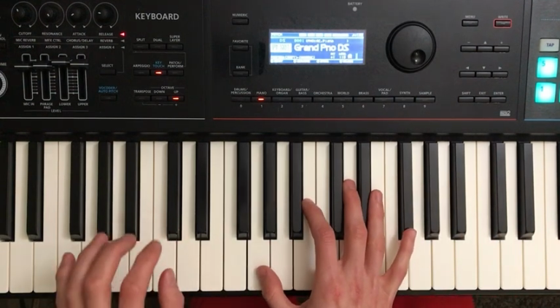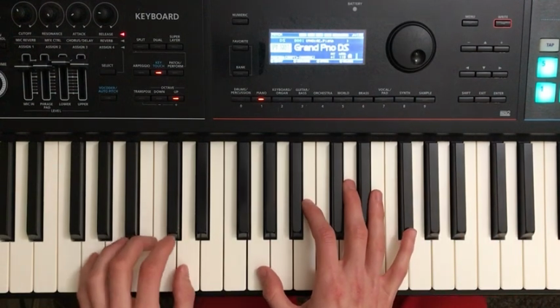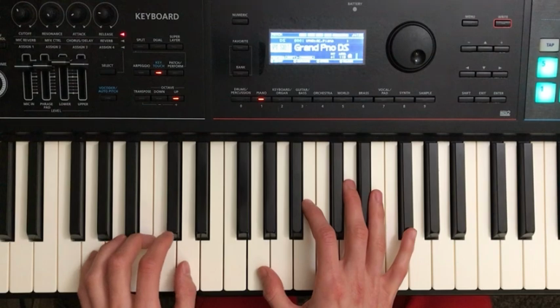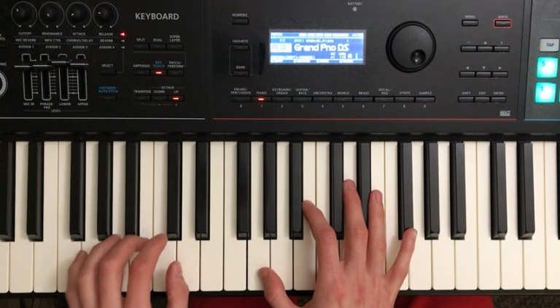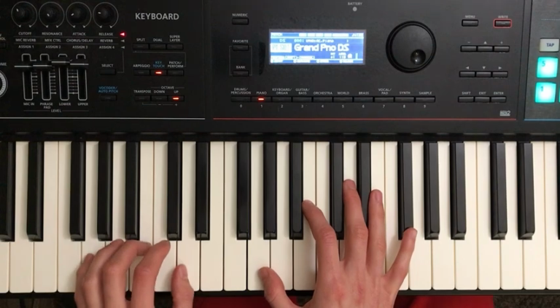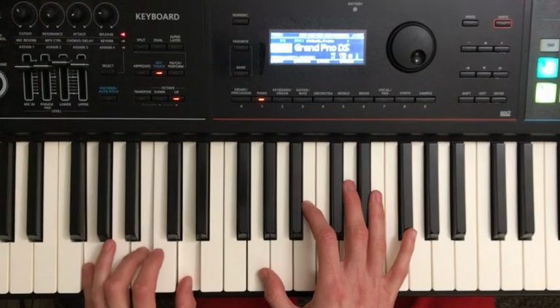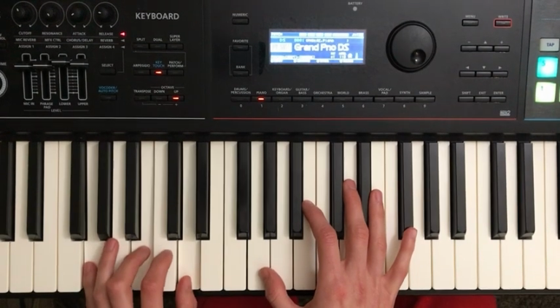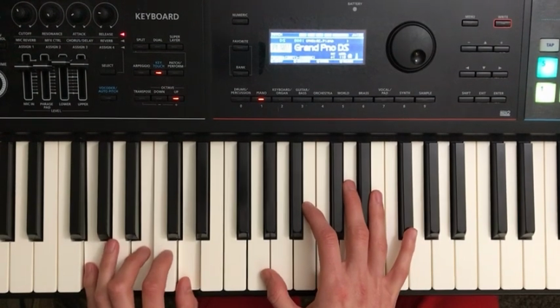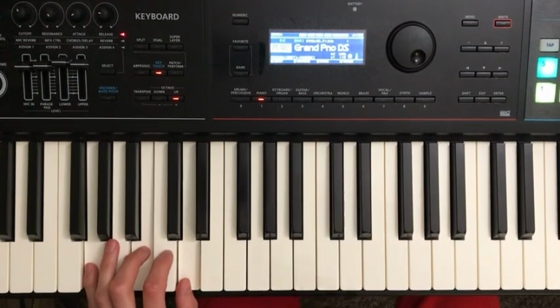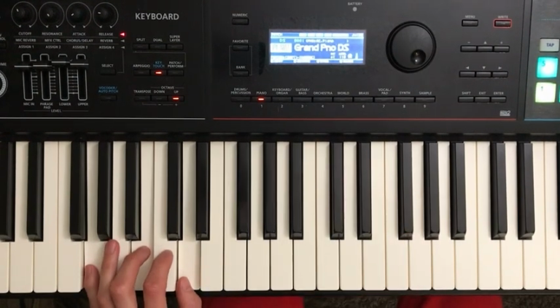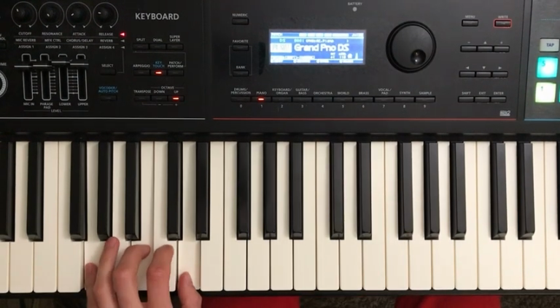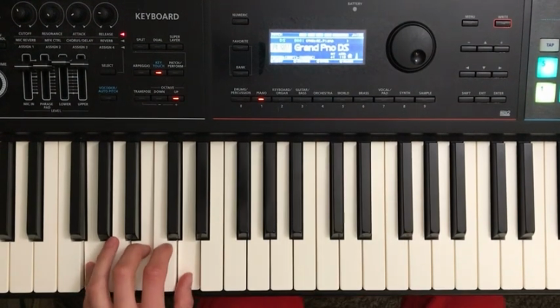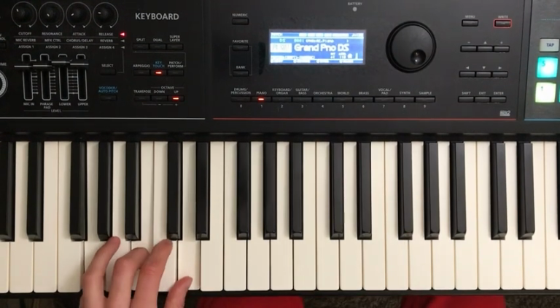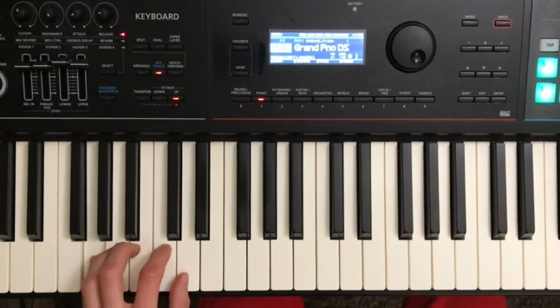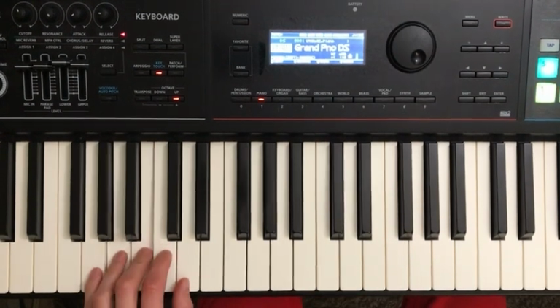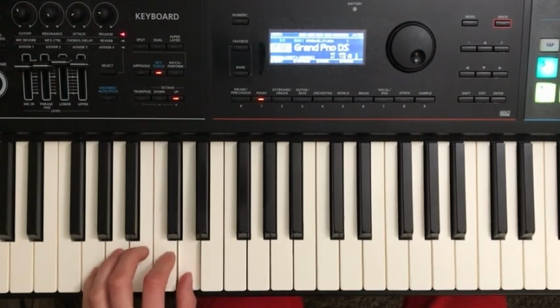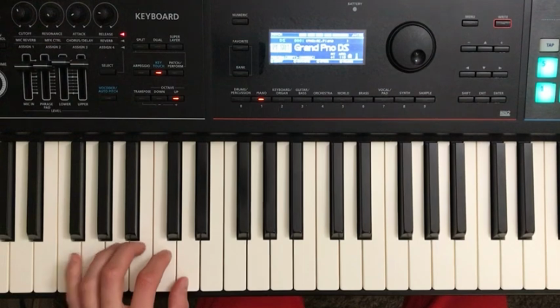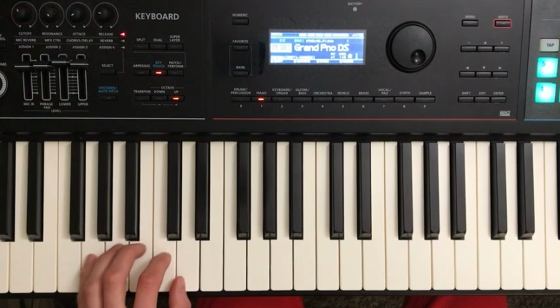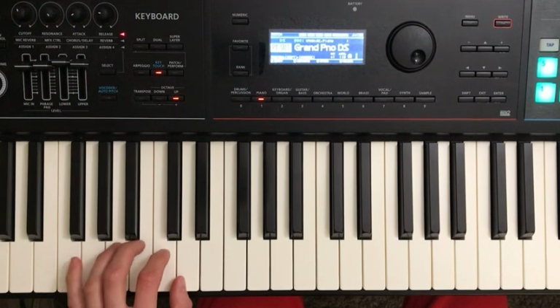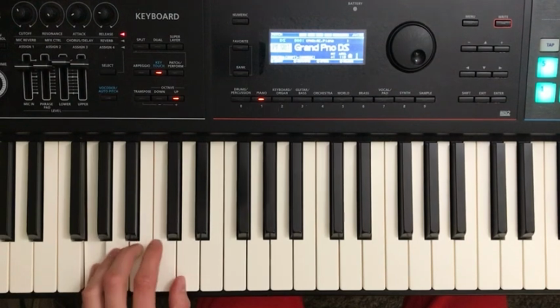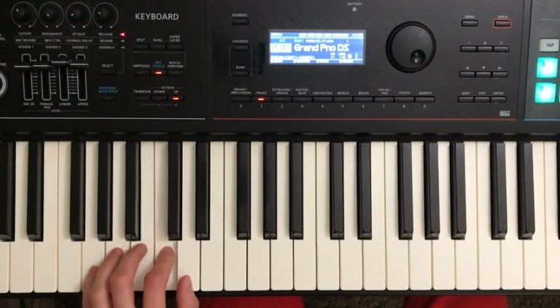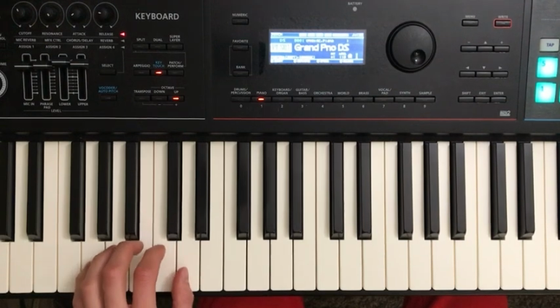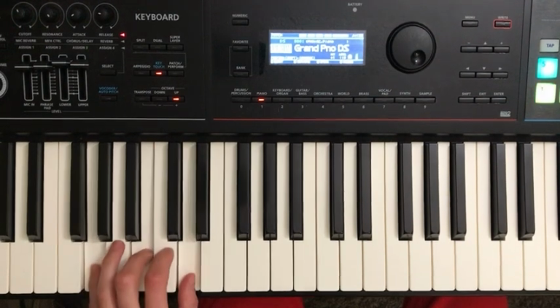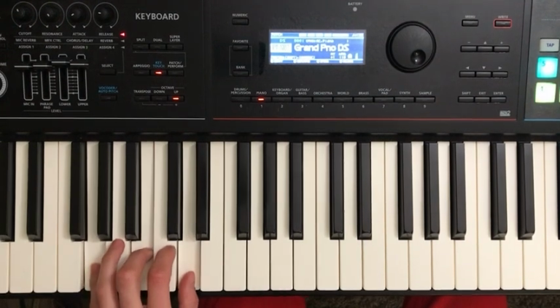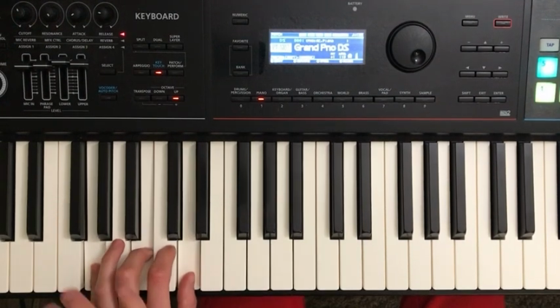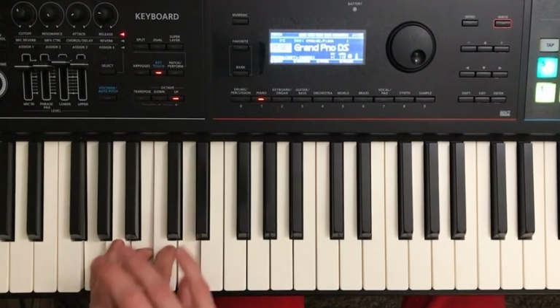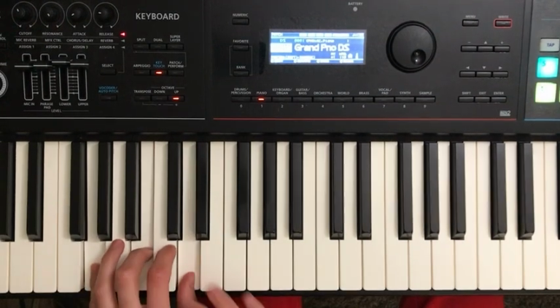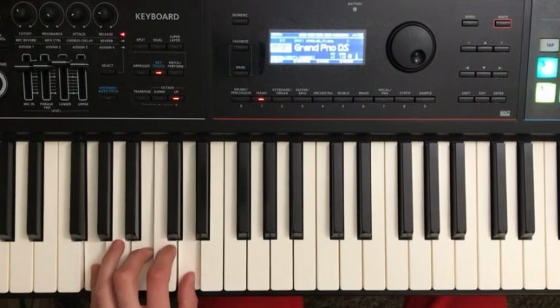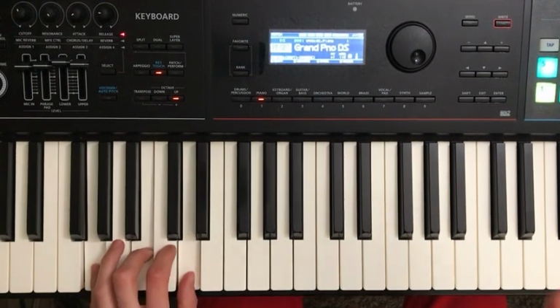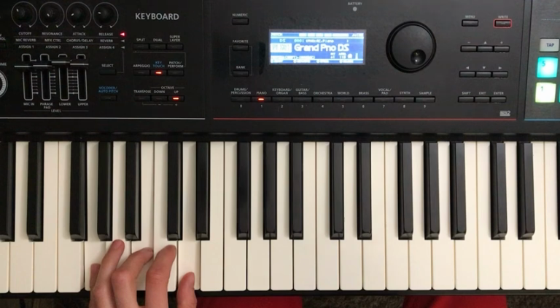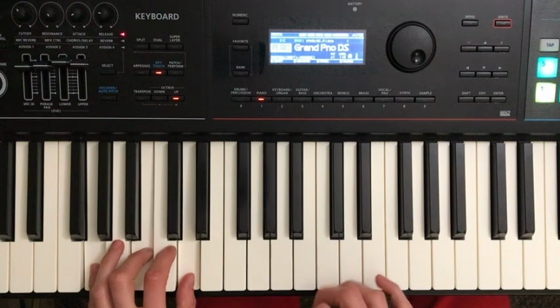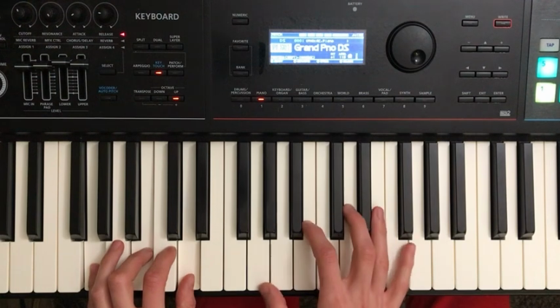So left hand is going to play a G chord — G, B, and D. Easy position for your left hand: start pinky on G, every finger gets a note. G, B, and D with pinky, middle finger, and thumb.